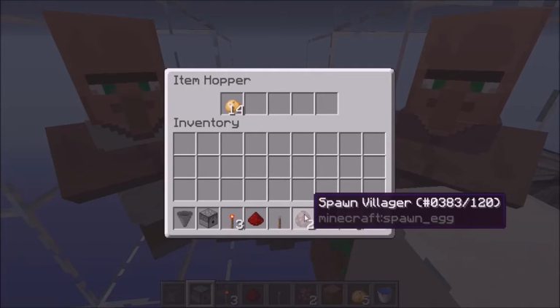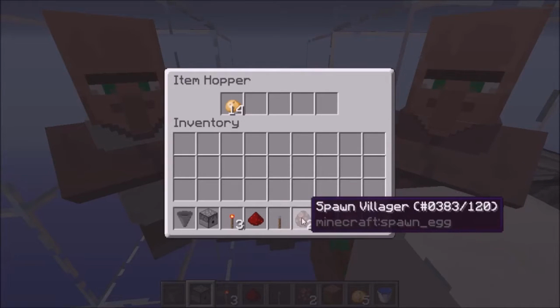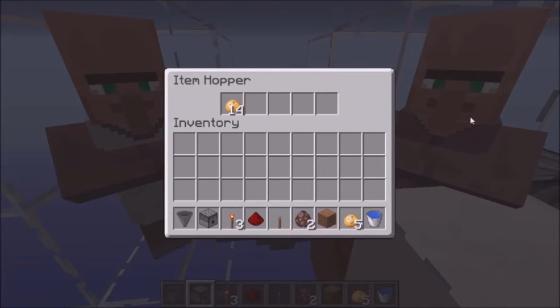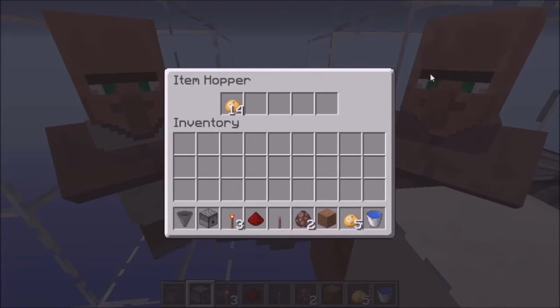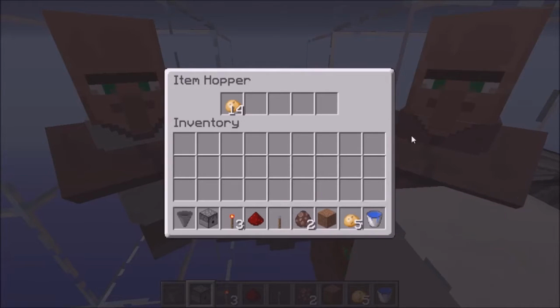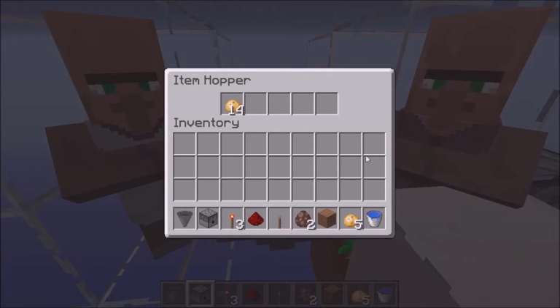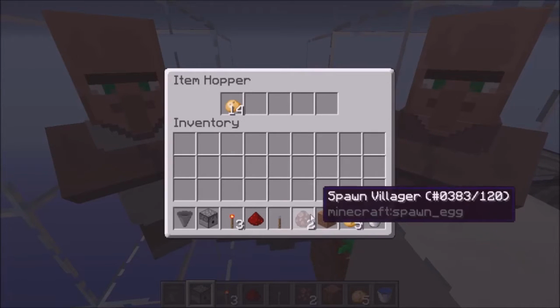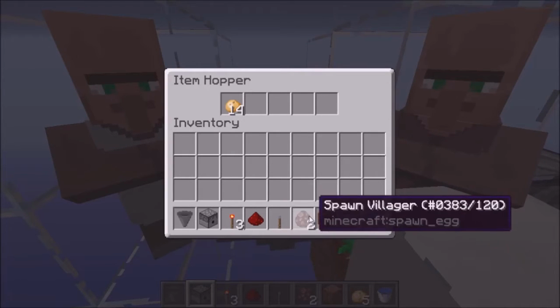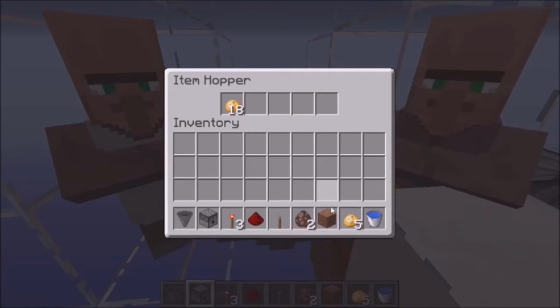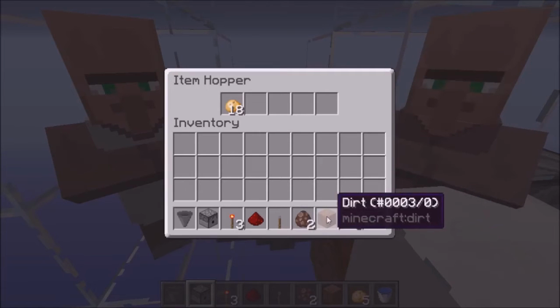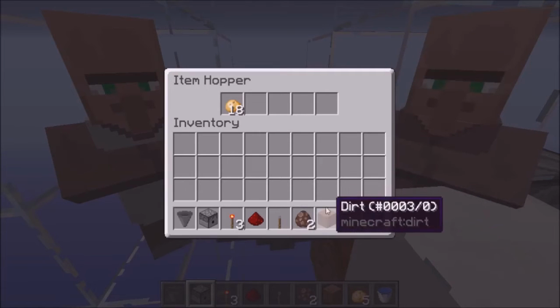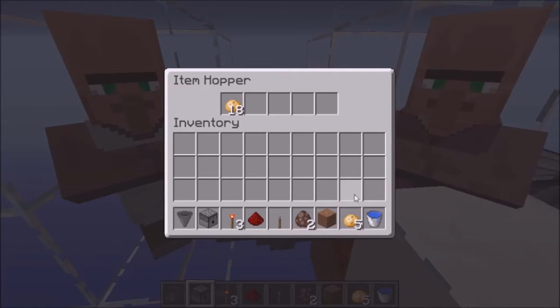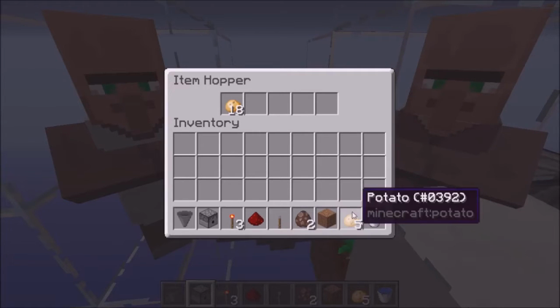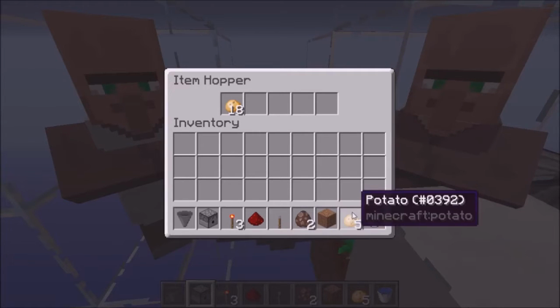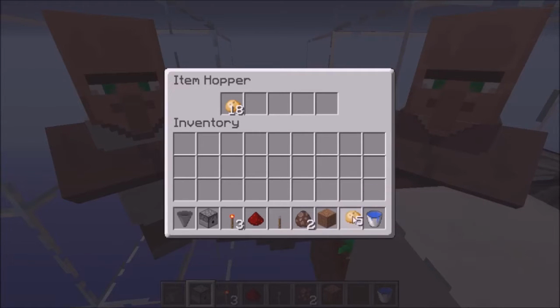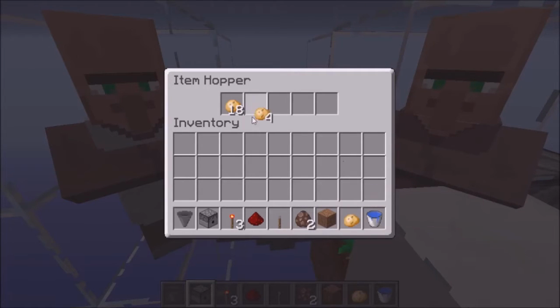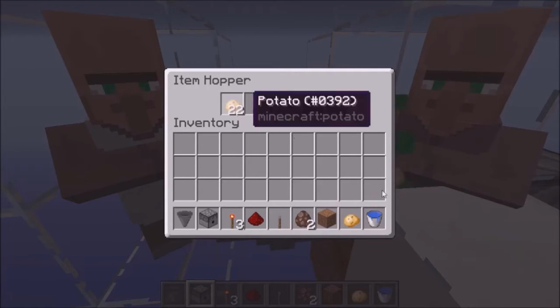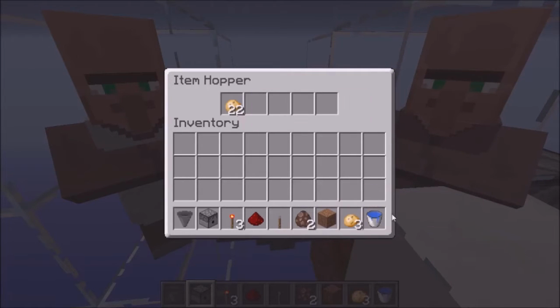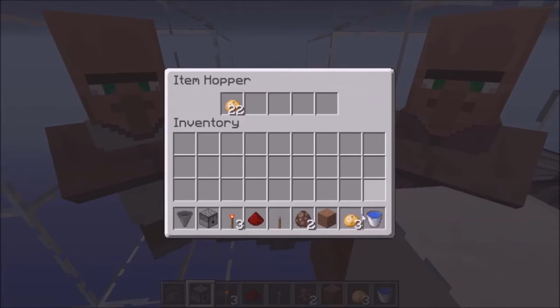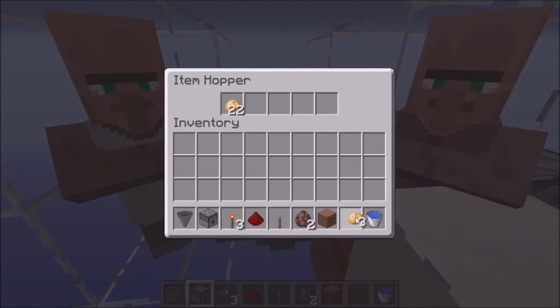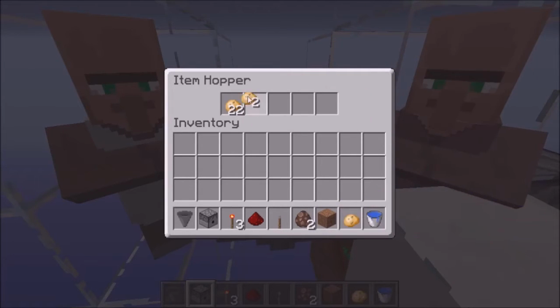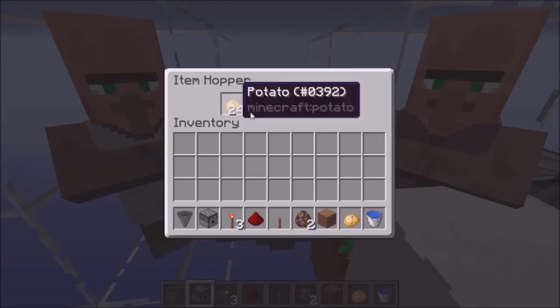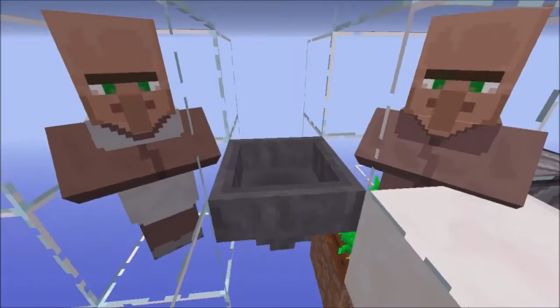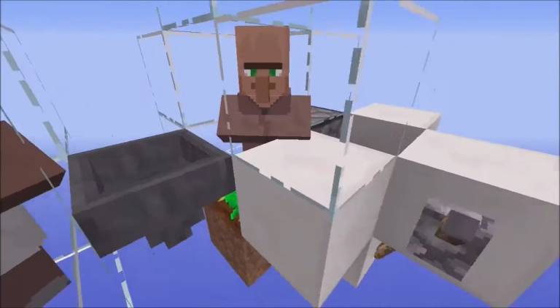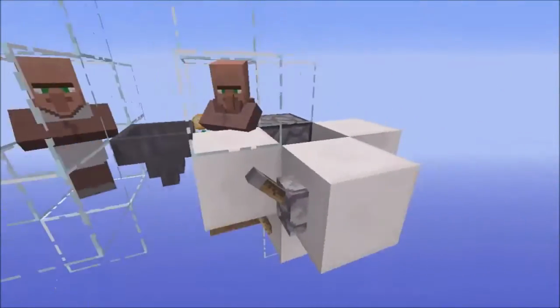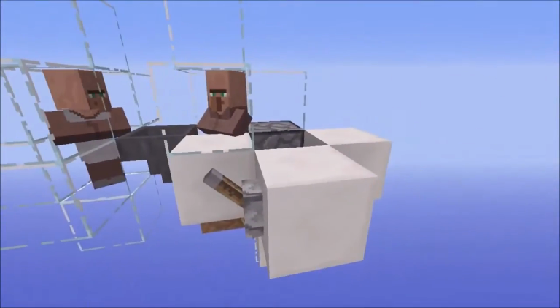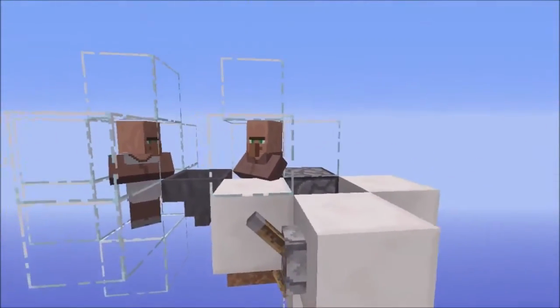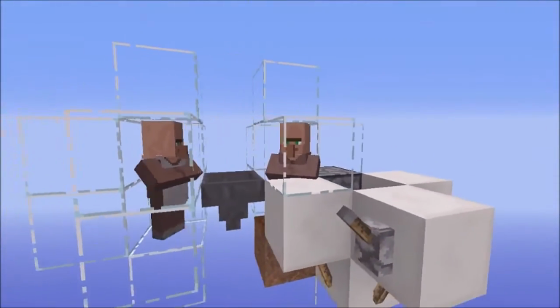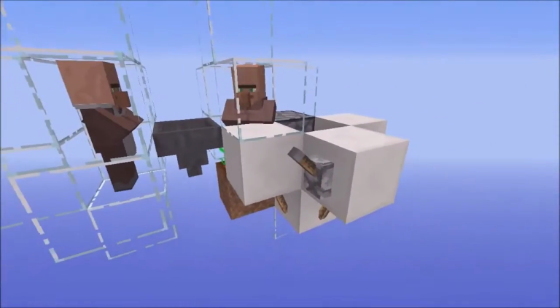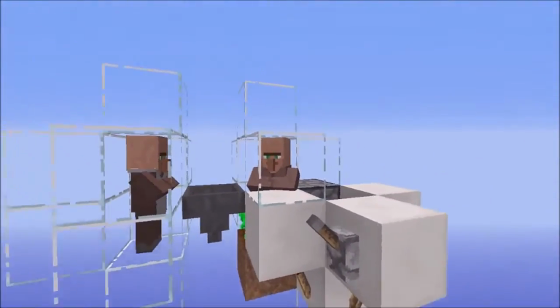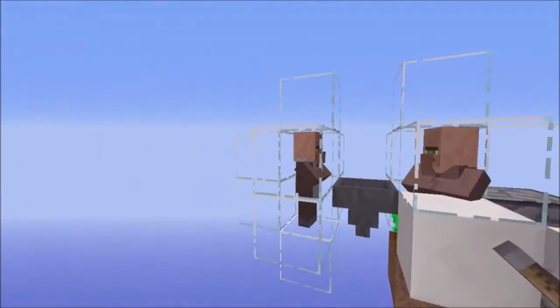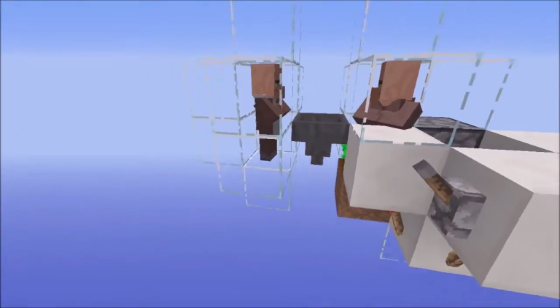I'm just using a lever for that. You're going to need two villagers — the one on the right here does need to be a farmer villager. You're going to need a piece of dirt, a potato to get it started, and one water bucket to hydrate the land, and then you're also going to need some building blocks around here.